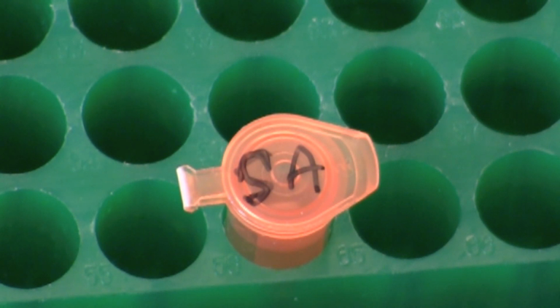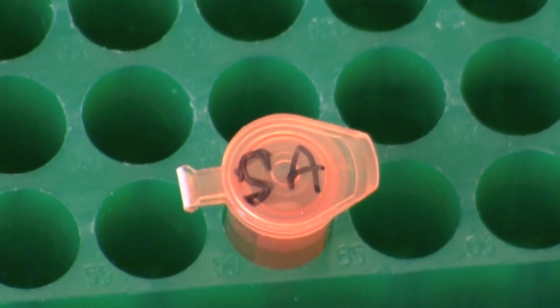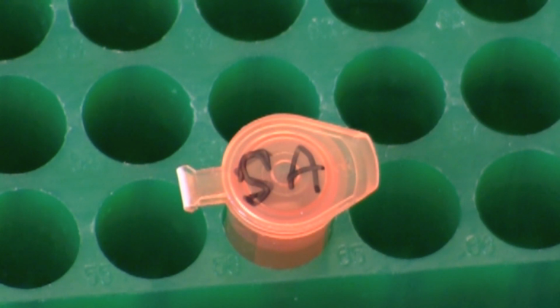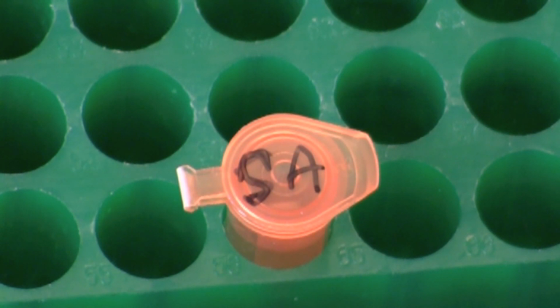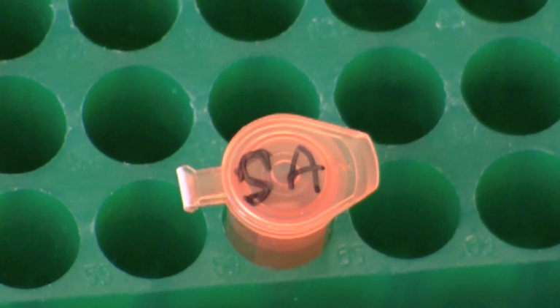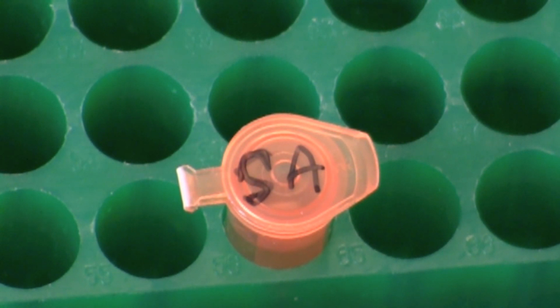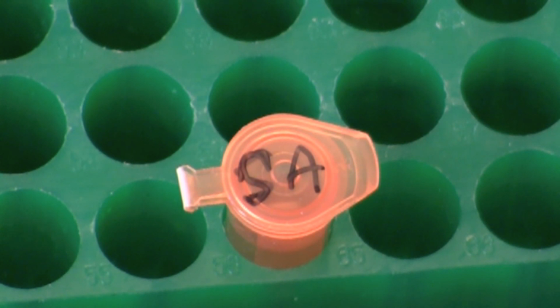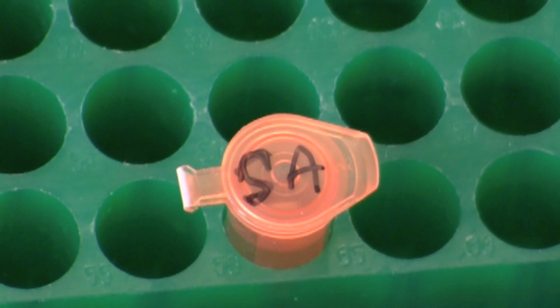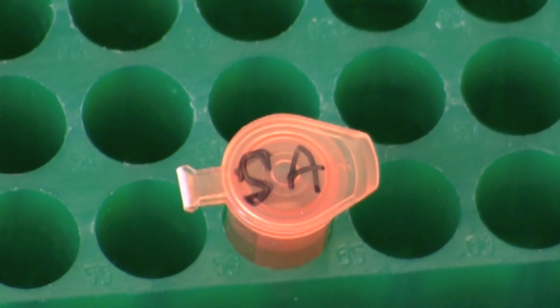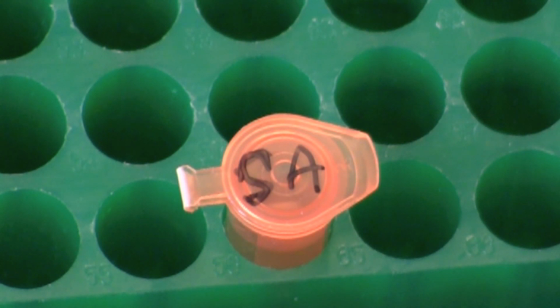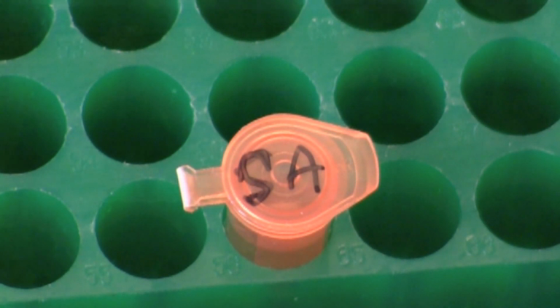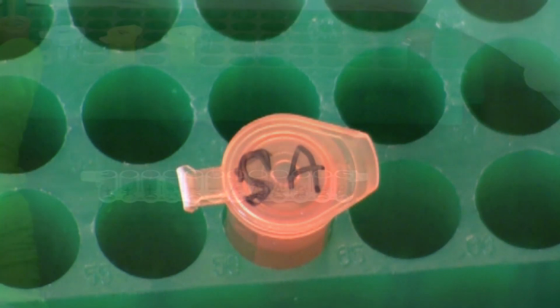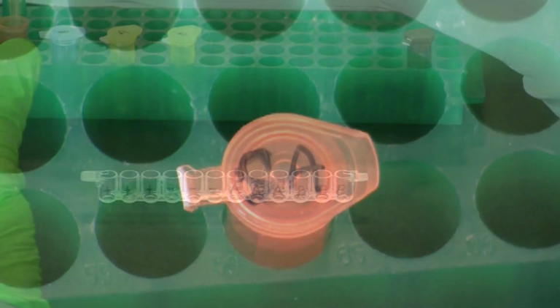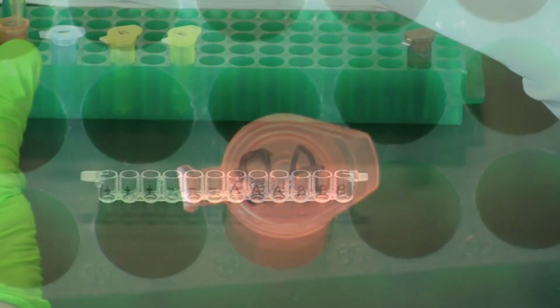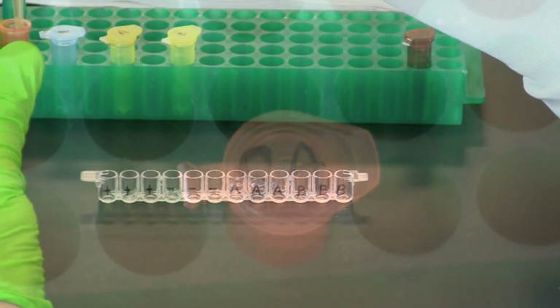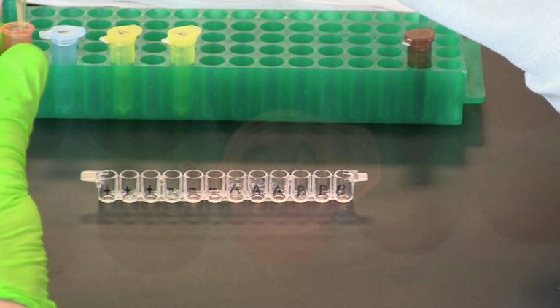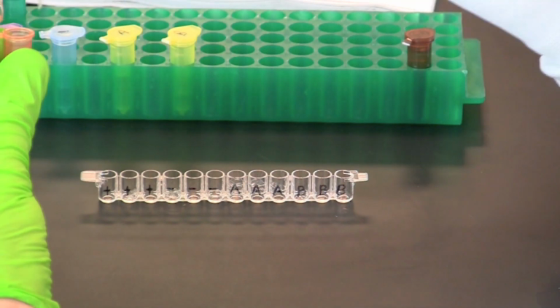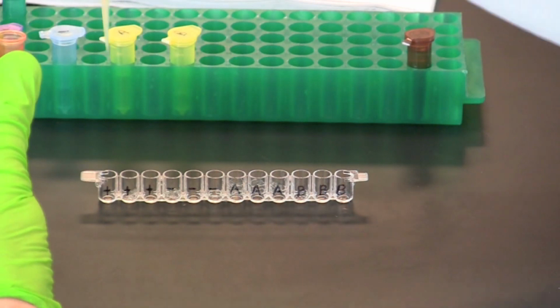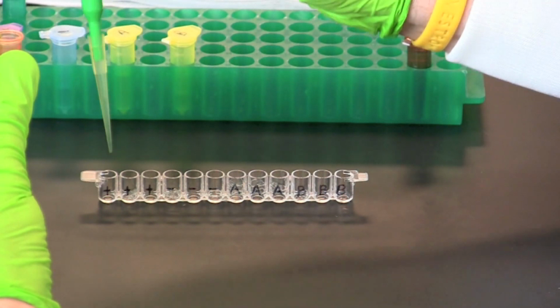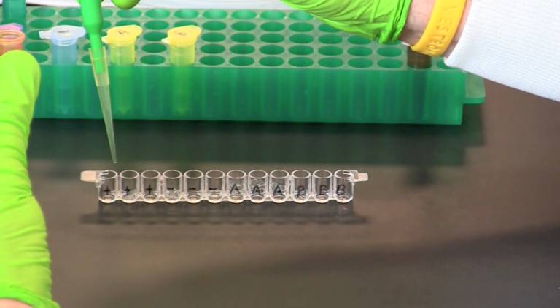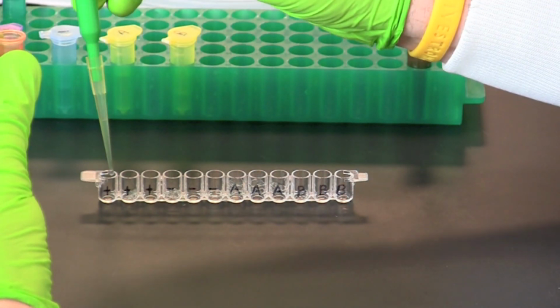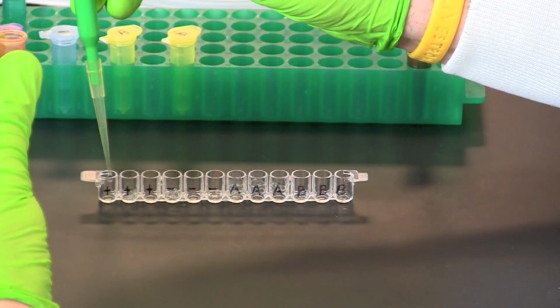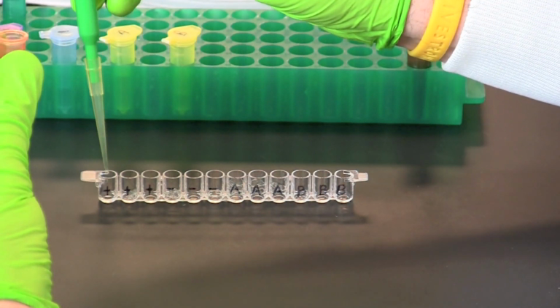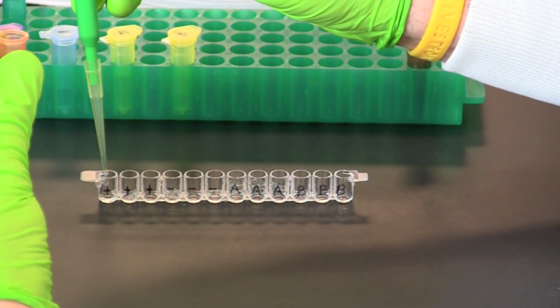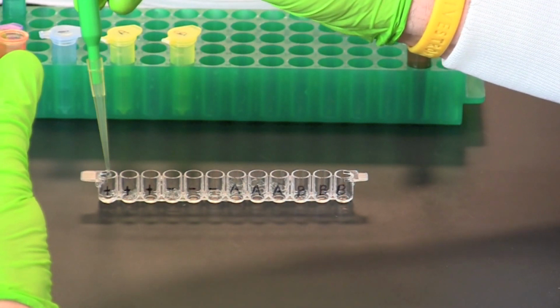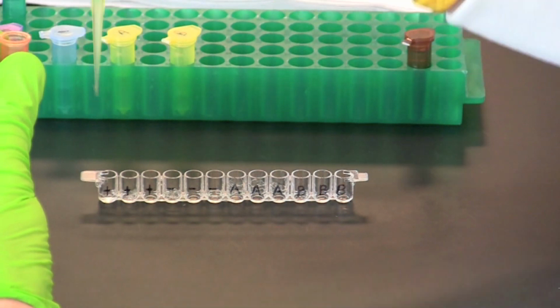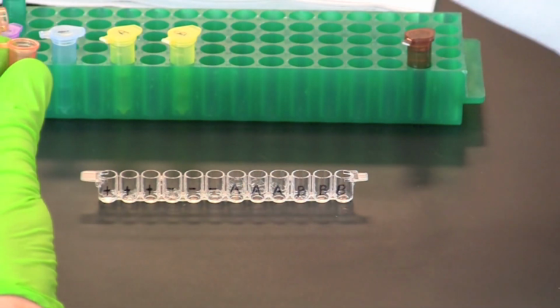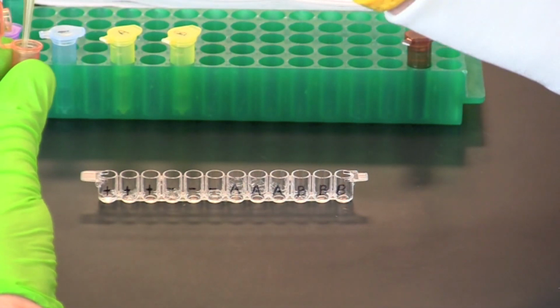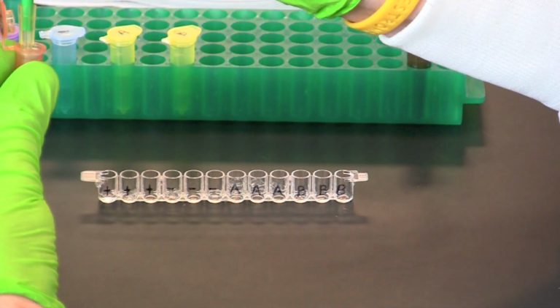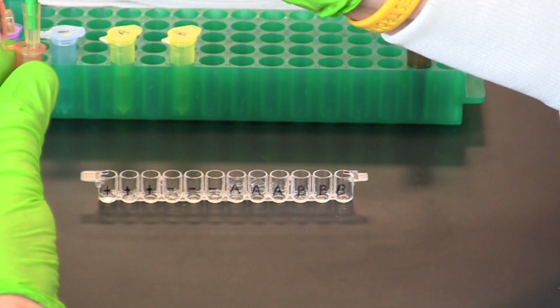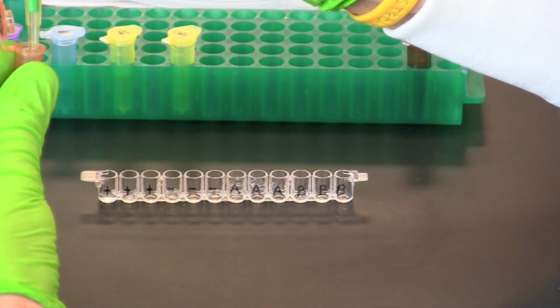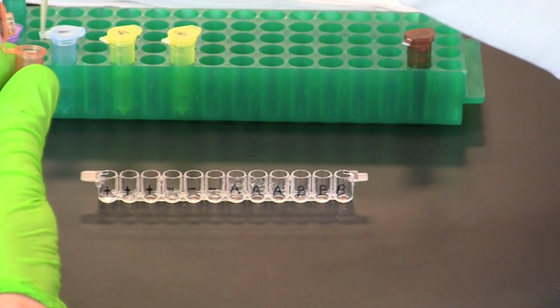Use a fresh pipette tip to transfer 50 microliters of secondary antibody, or enzyme-linked antibody, into each well of the microplate.